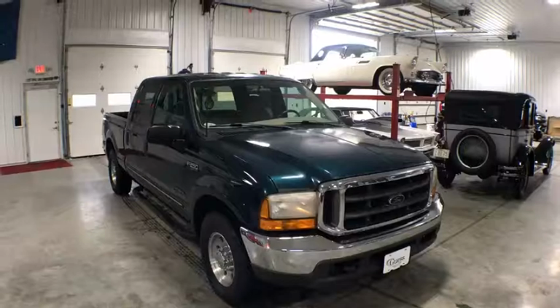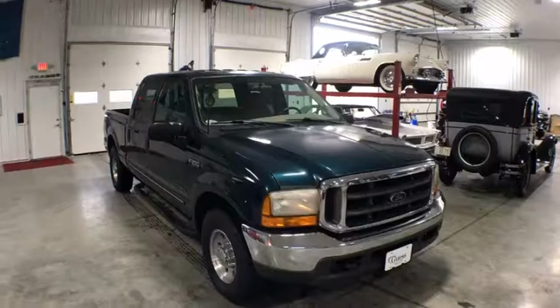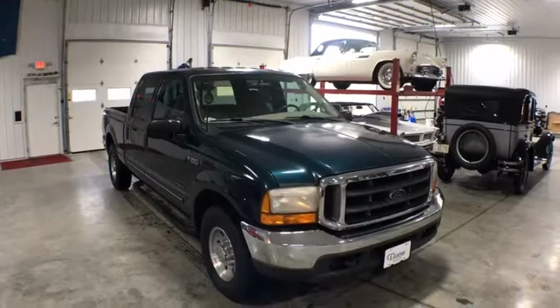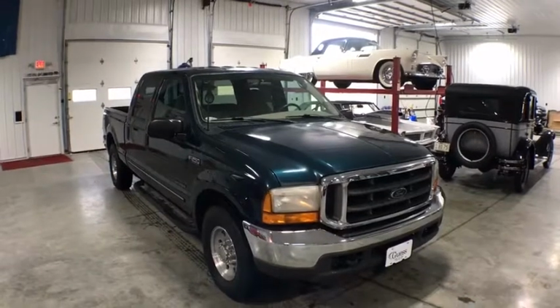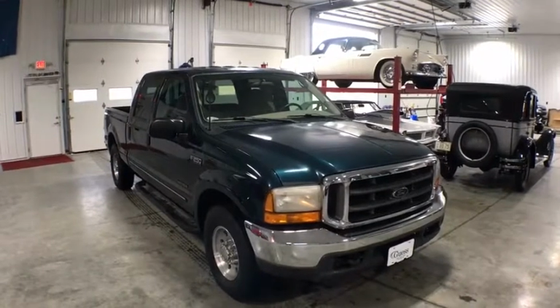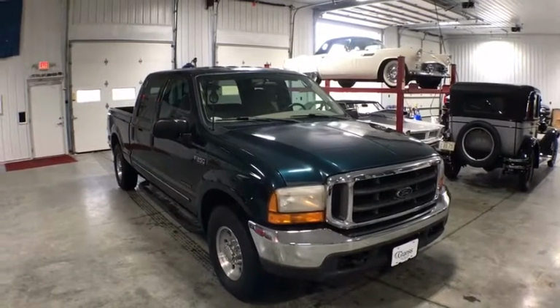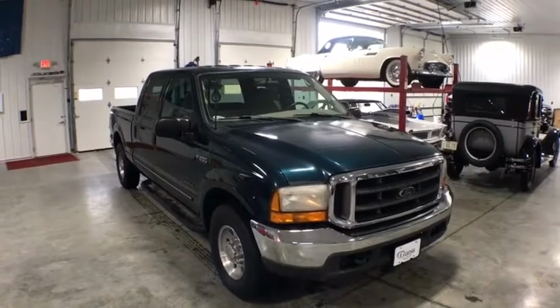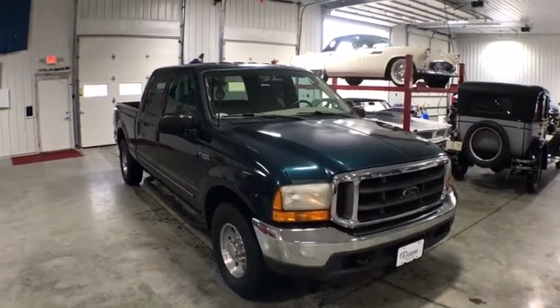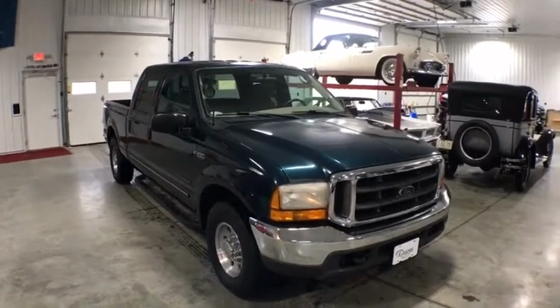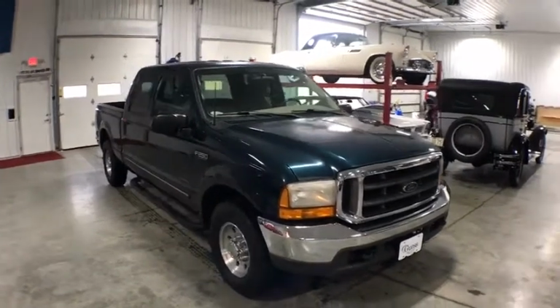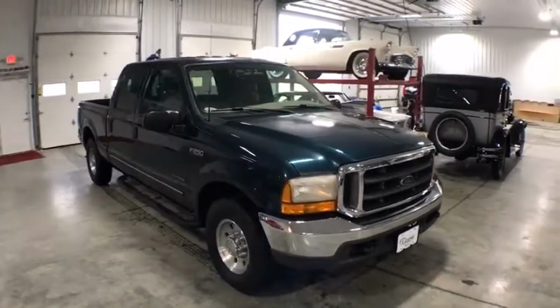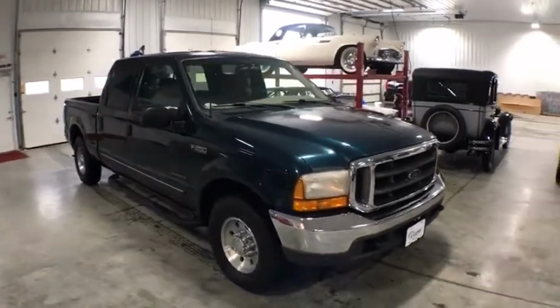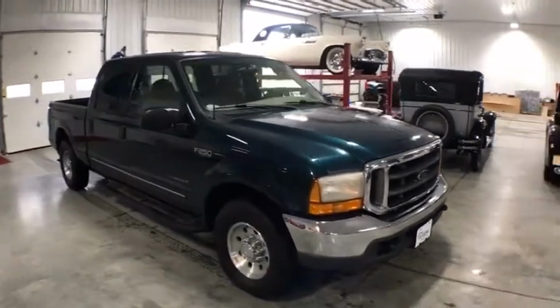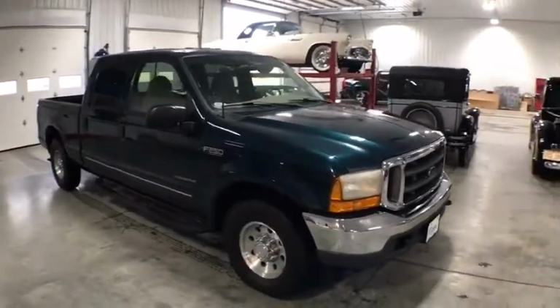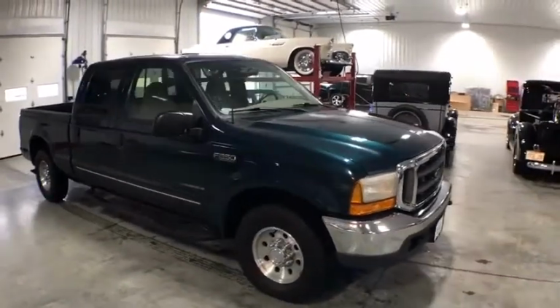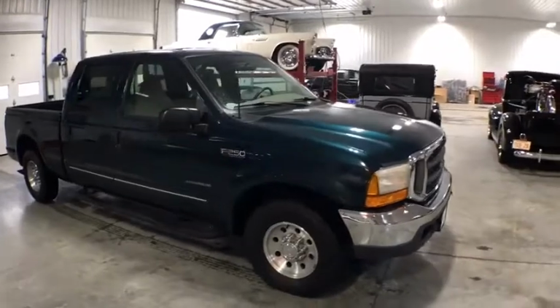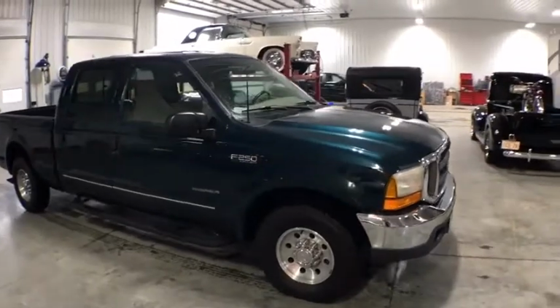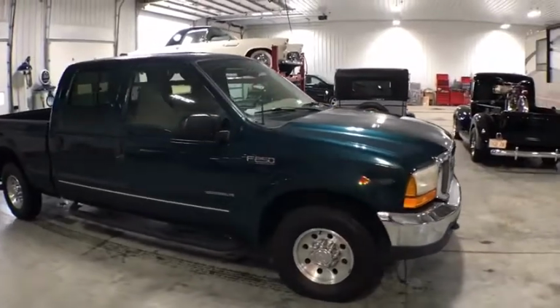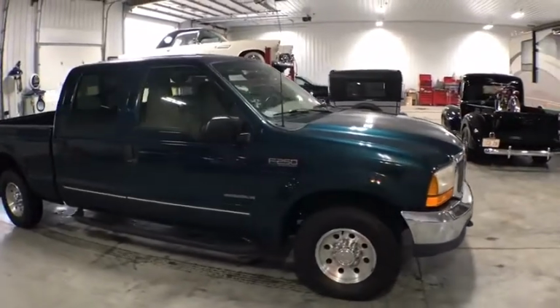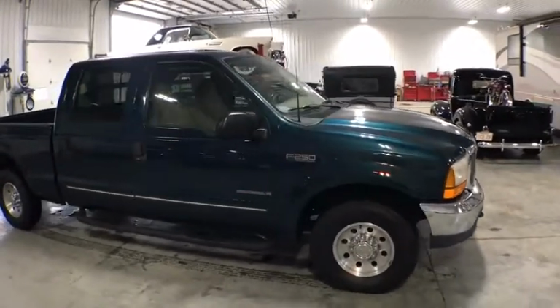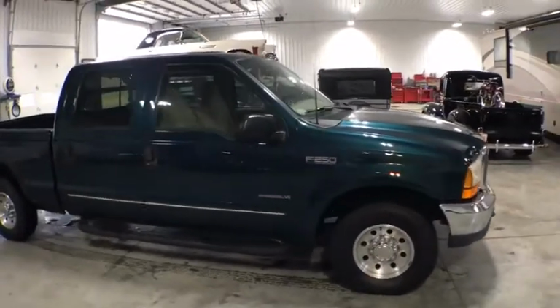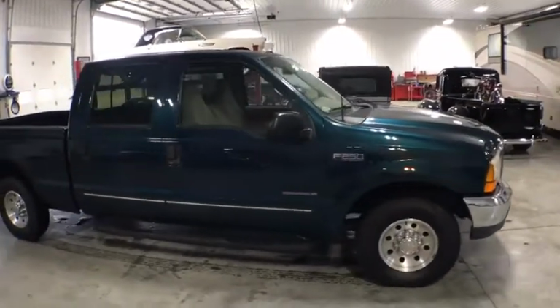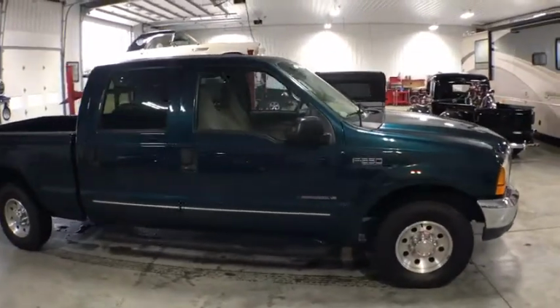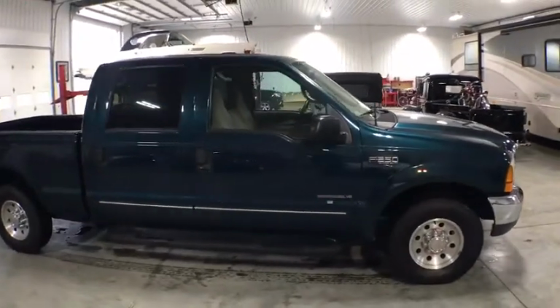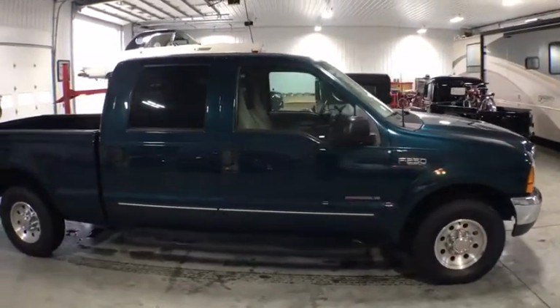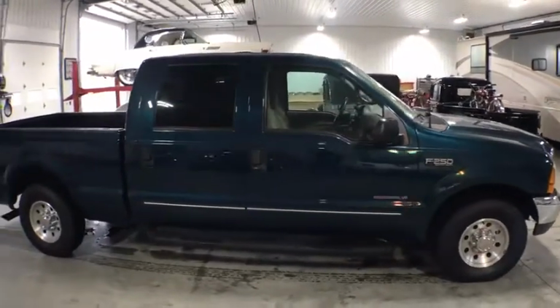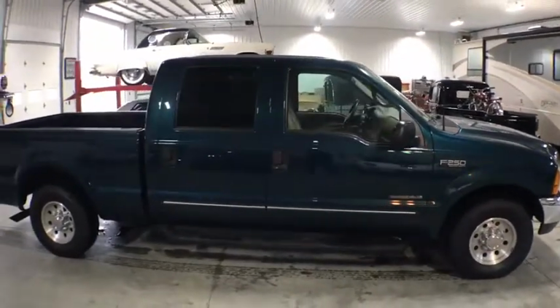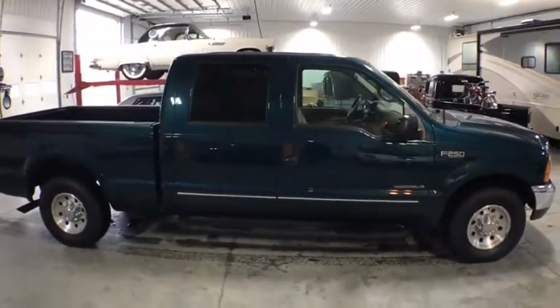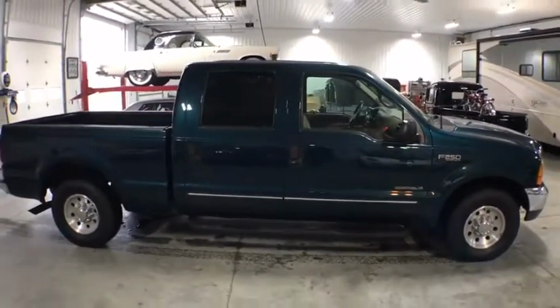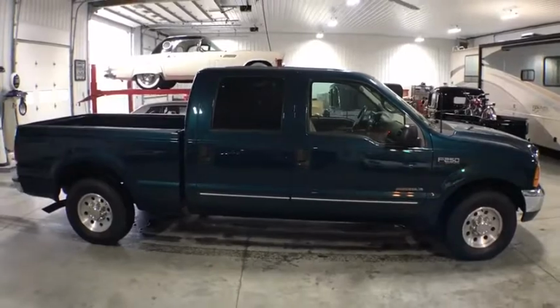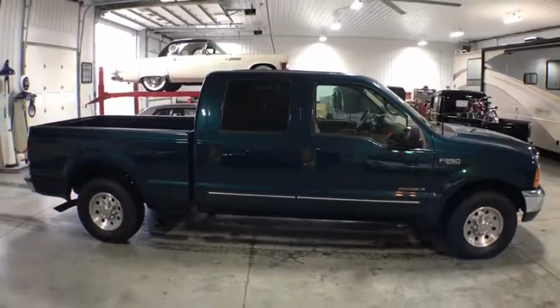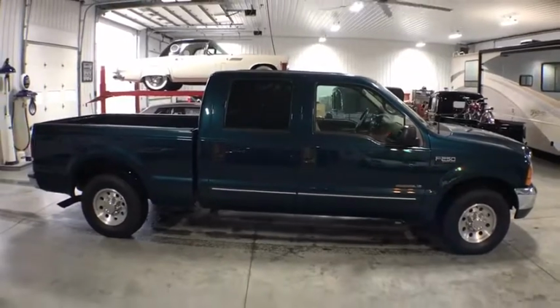The 1999 Ford F-250 Super Duty — head-to-head fuel efficiency, head-to-head towing, head-to-head torque. Ford F-250 Super Duty.